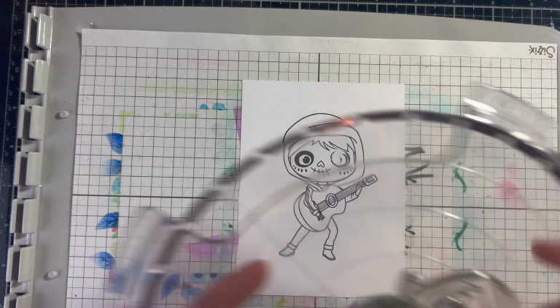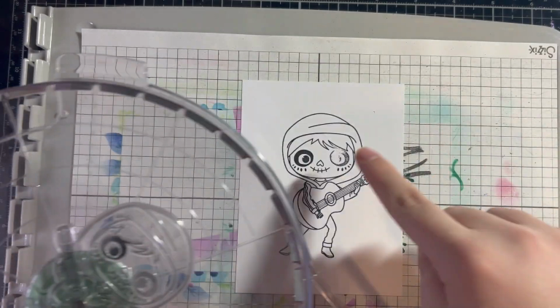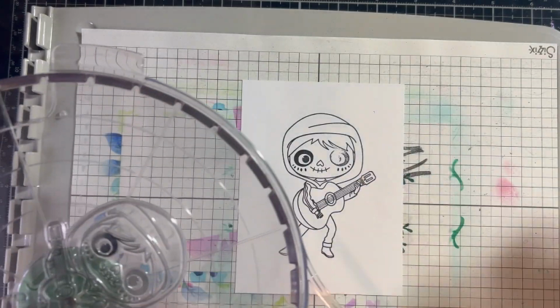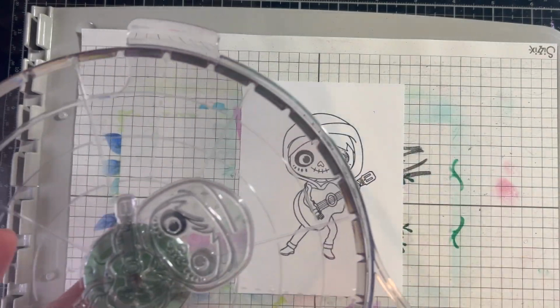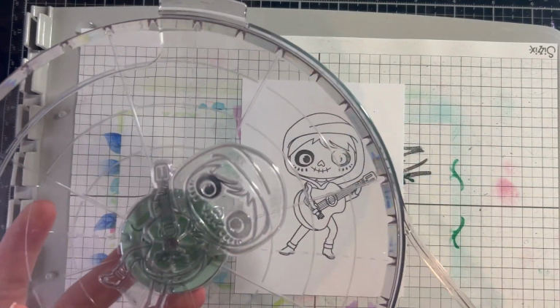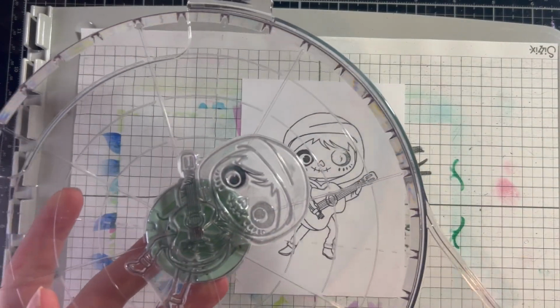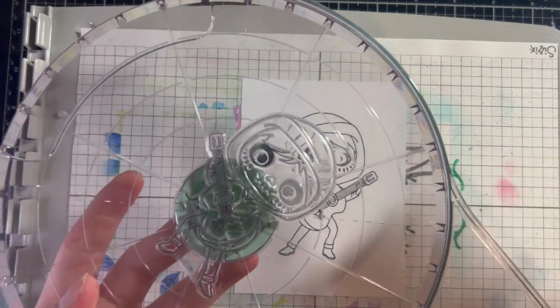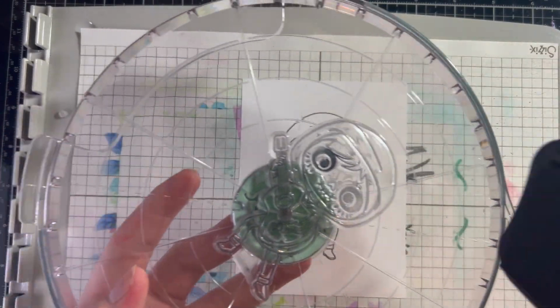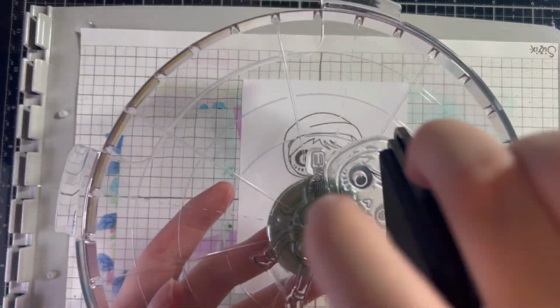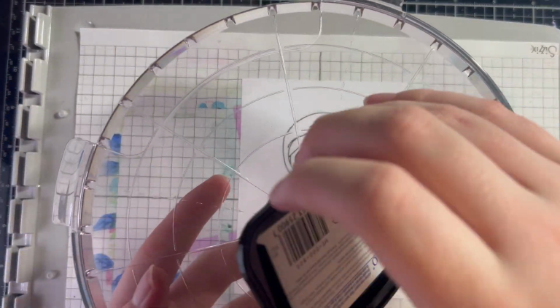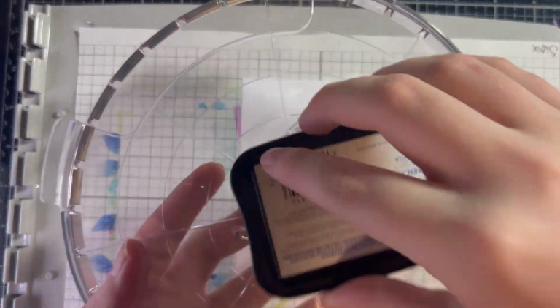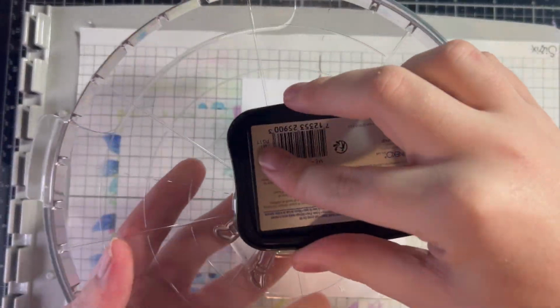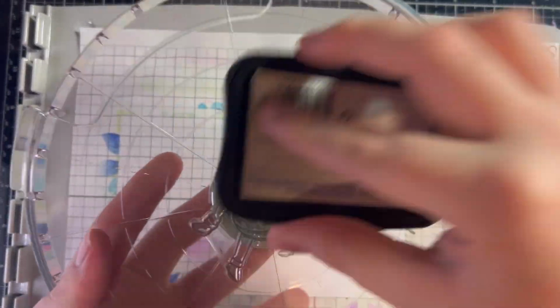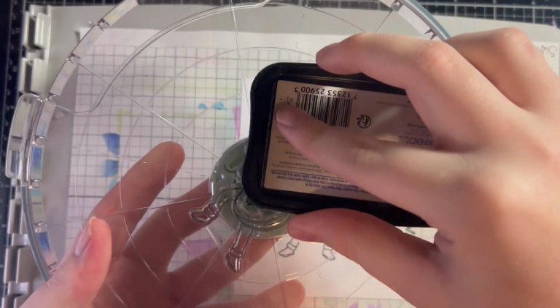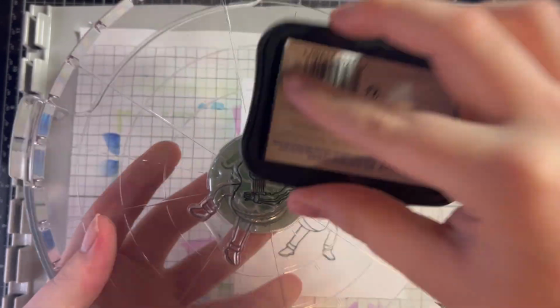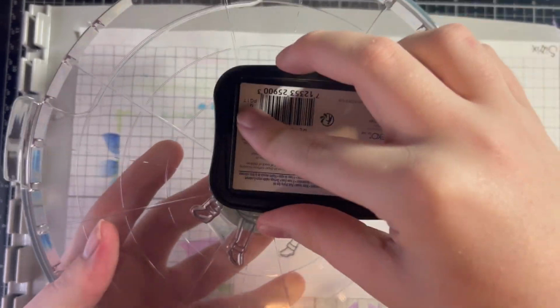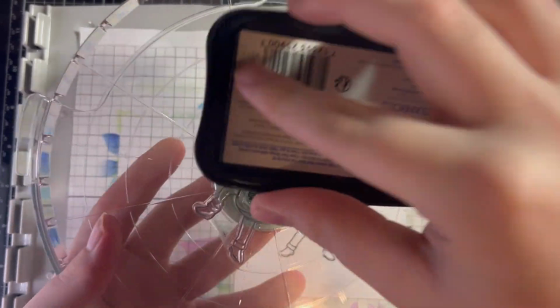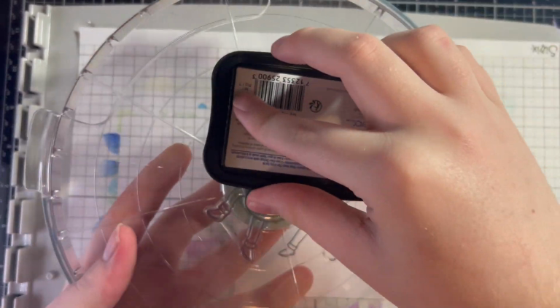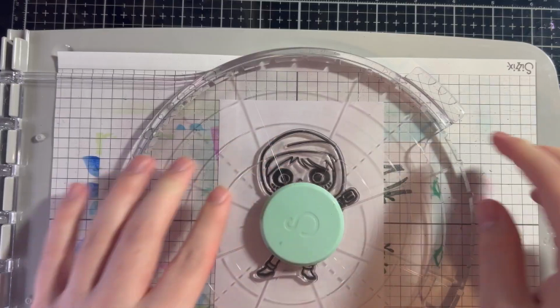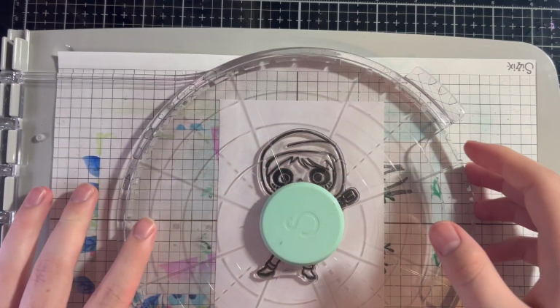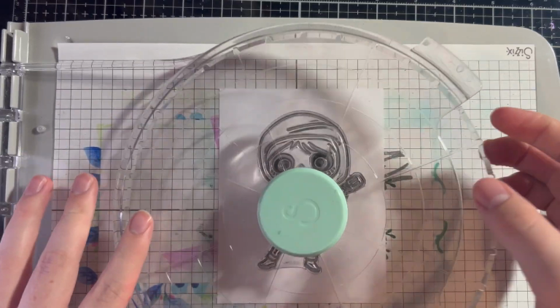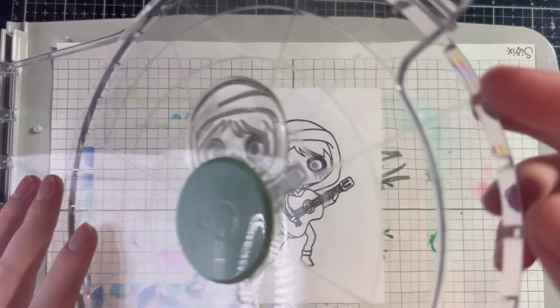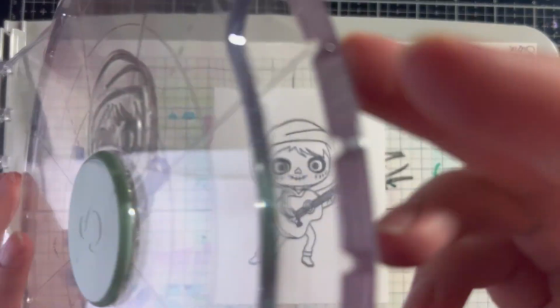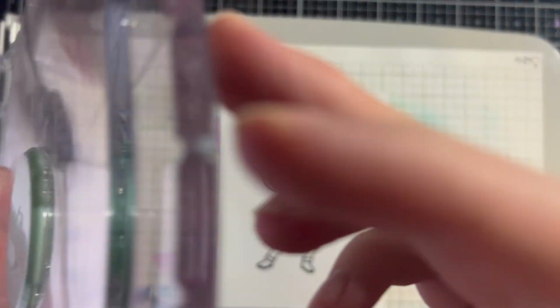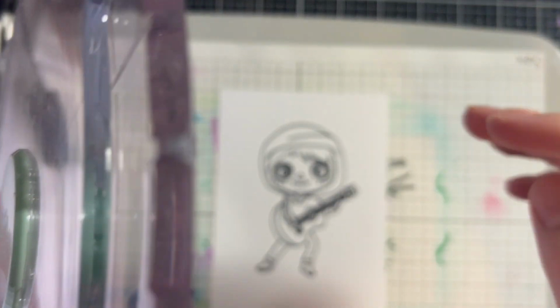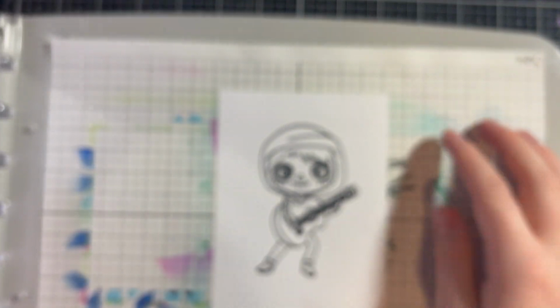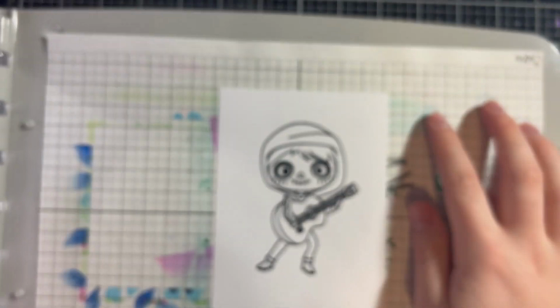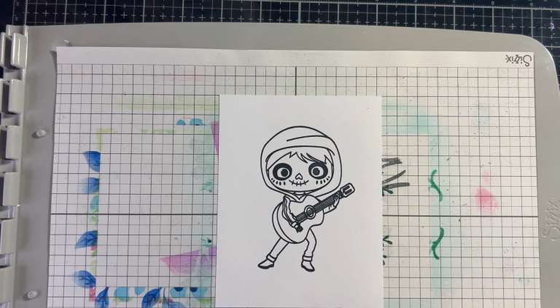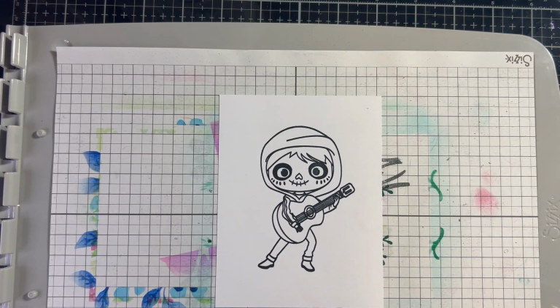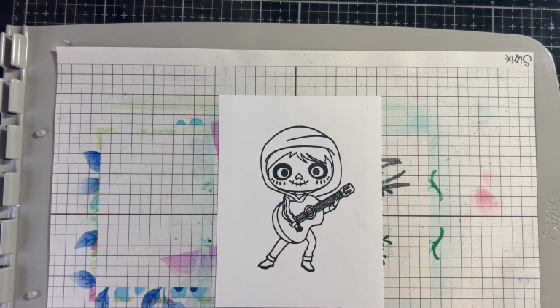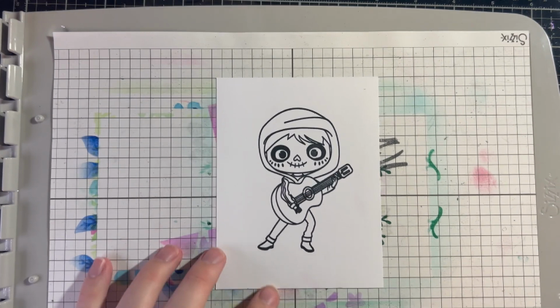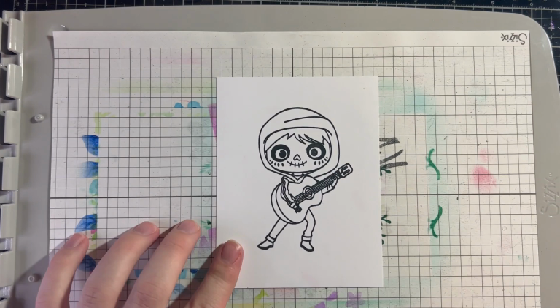I messed up on the eye there, so we're going to do this one more time. And there we go — we have our Miguel.